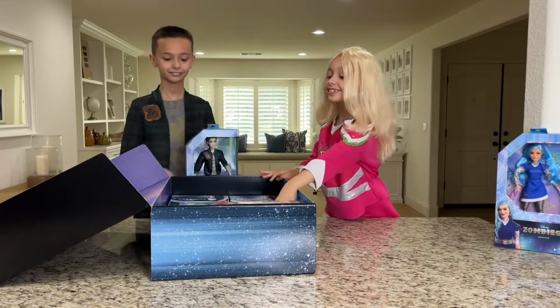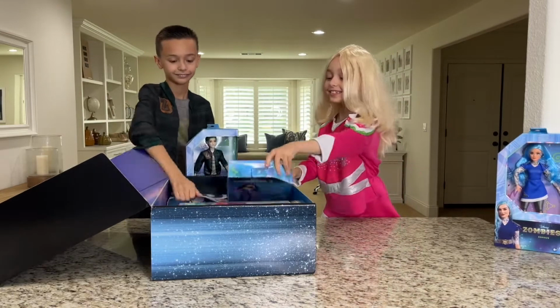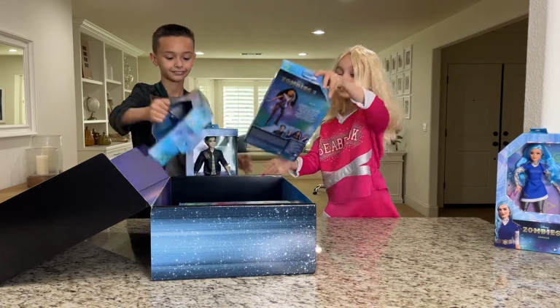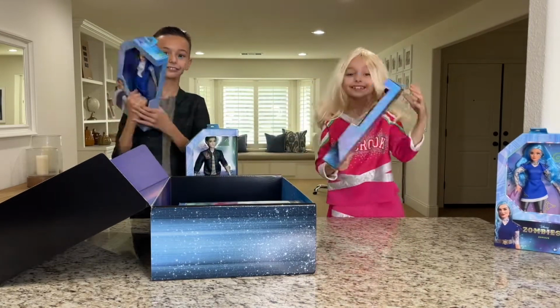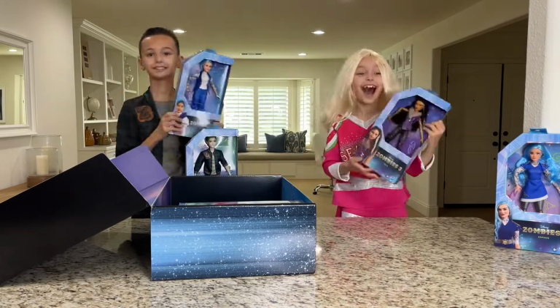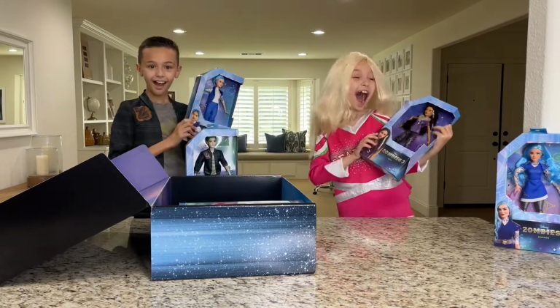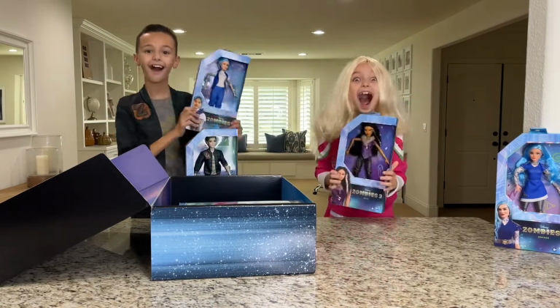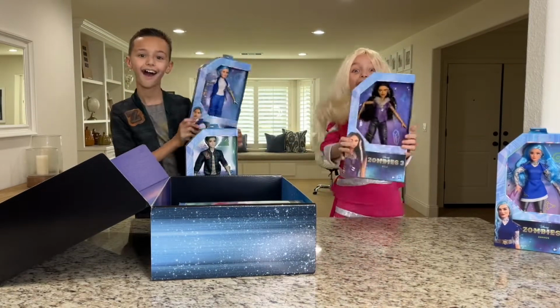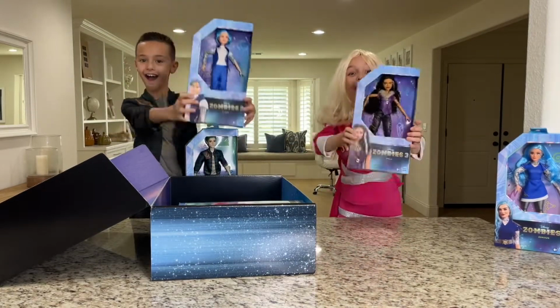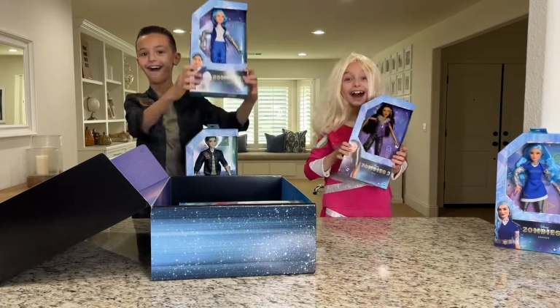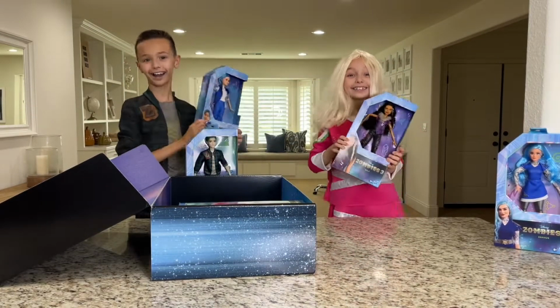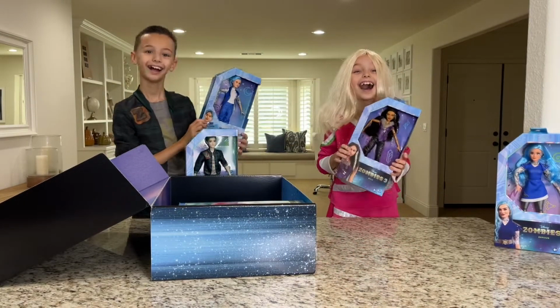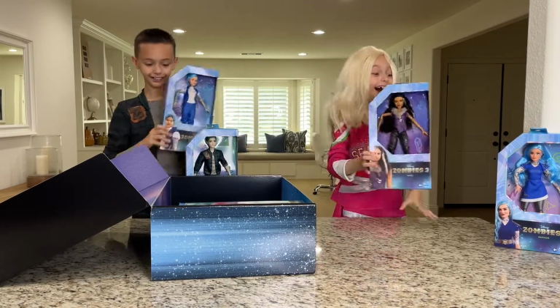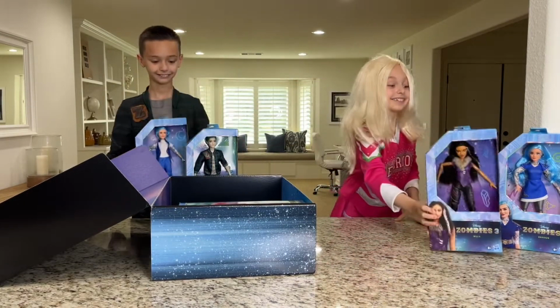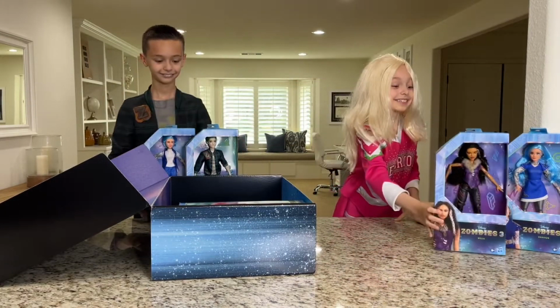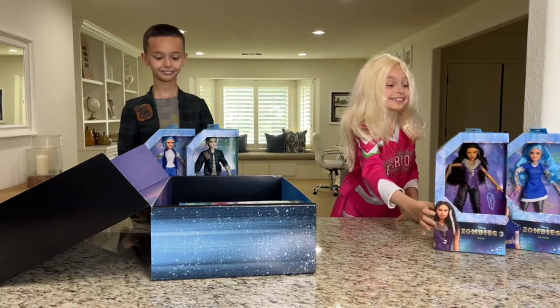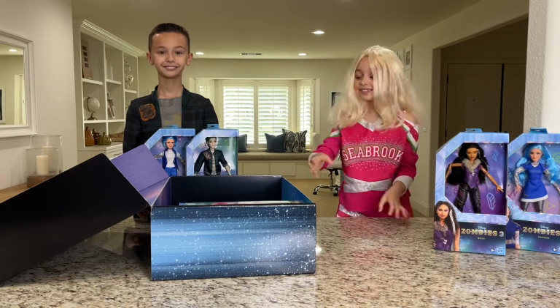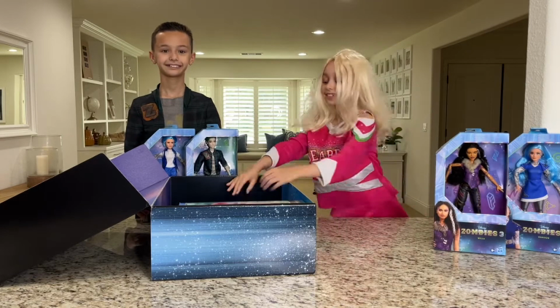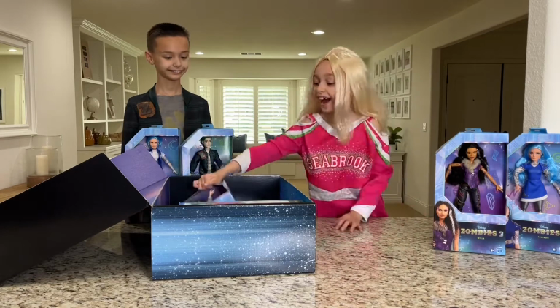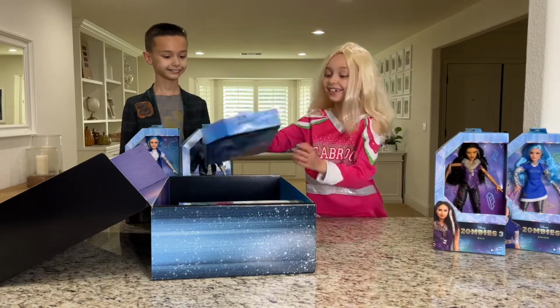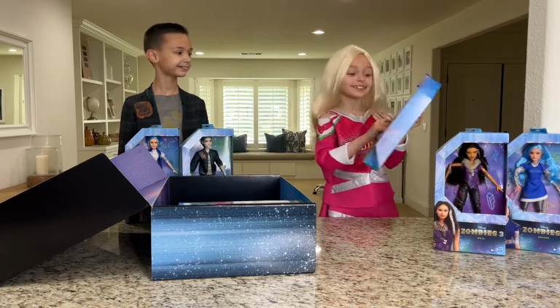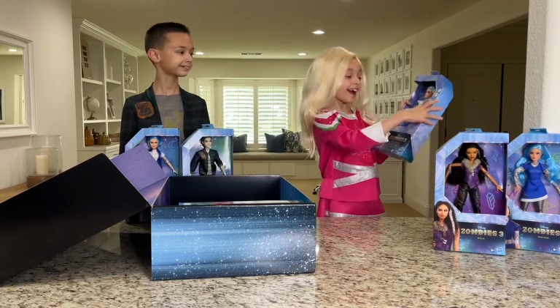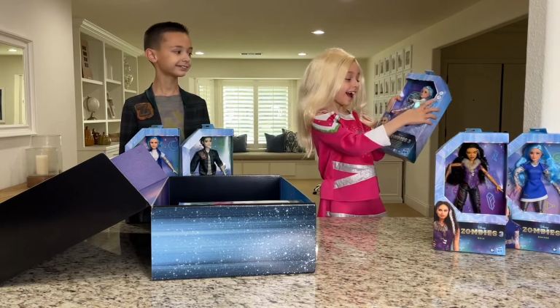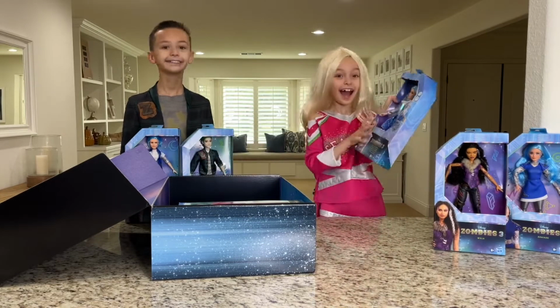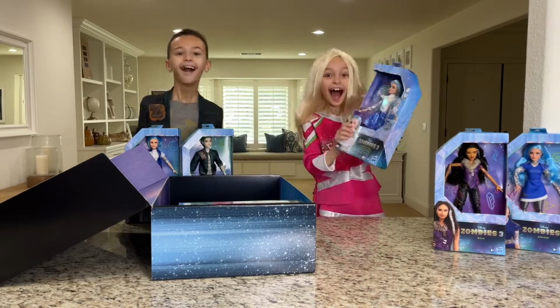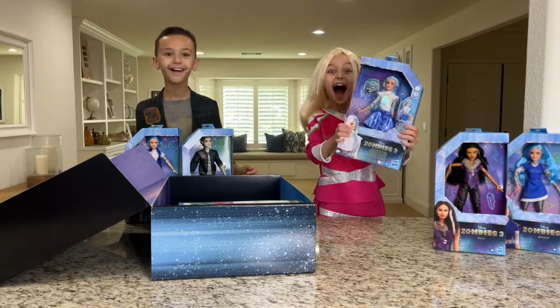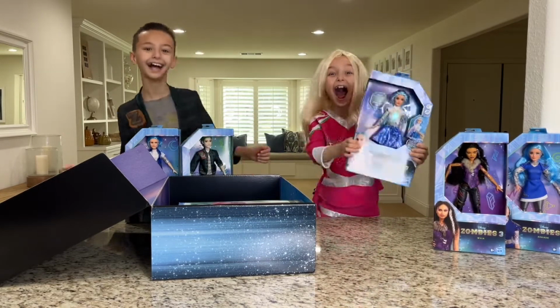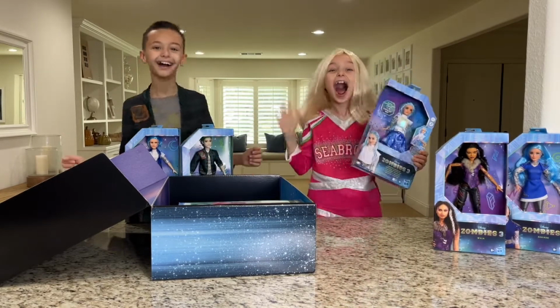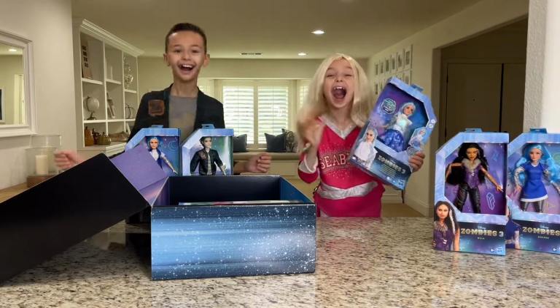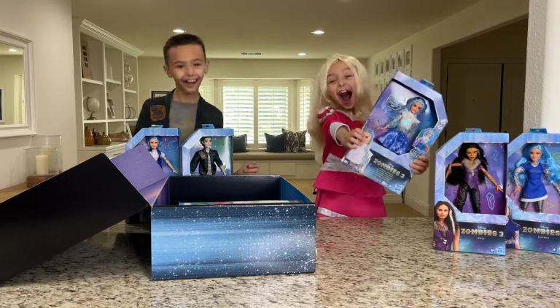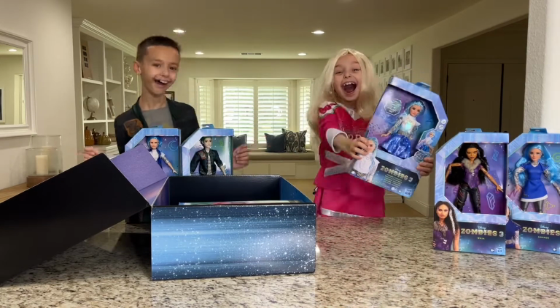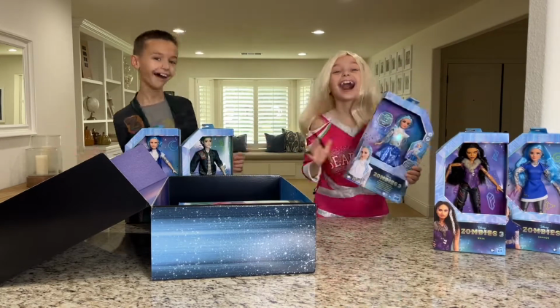Check out Addison in an out-of-this-world outfit, Zed in a classic zombie town inspired outfit, and Willa as werewolf pack leader.